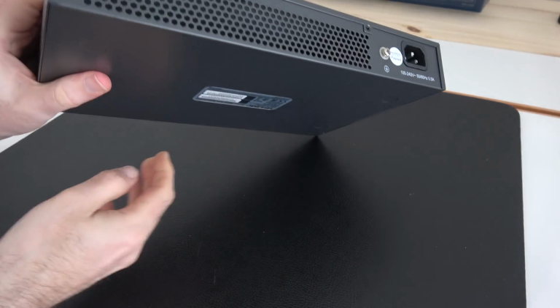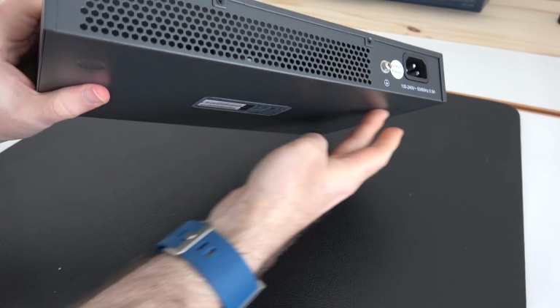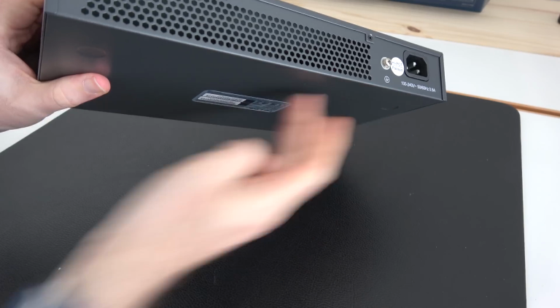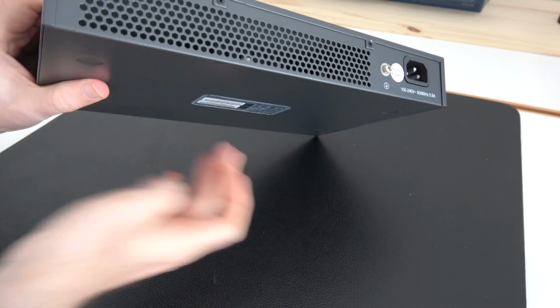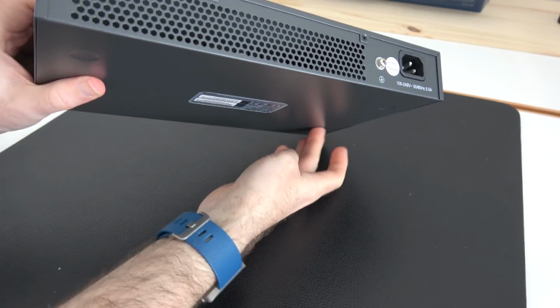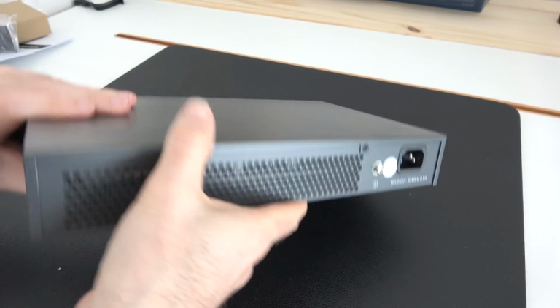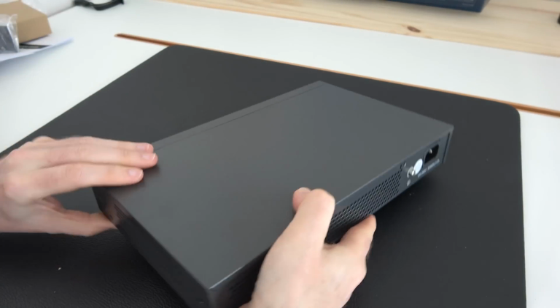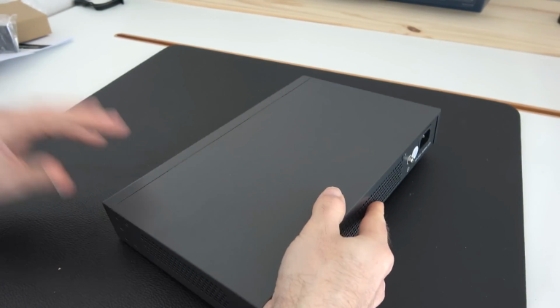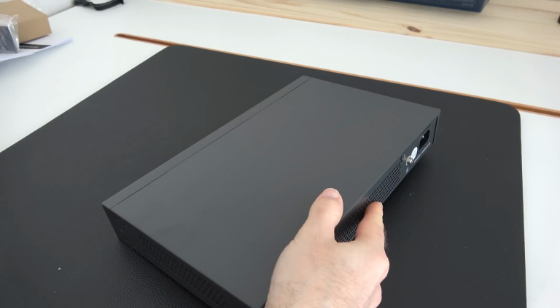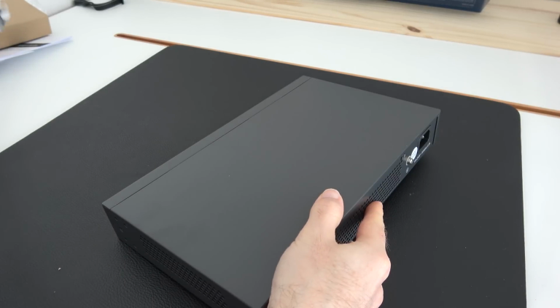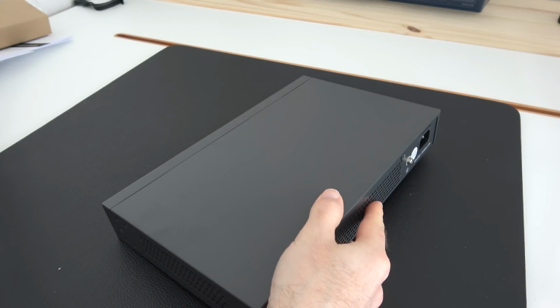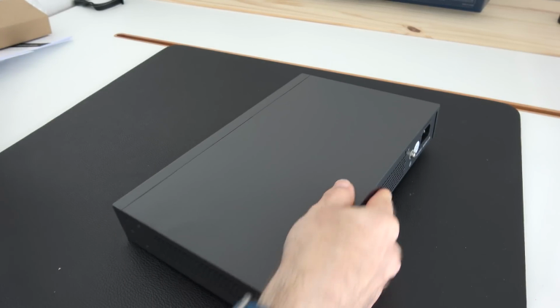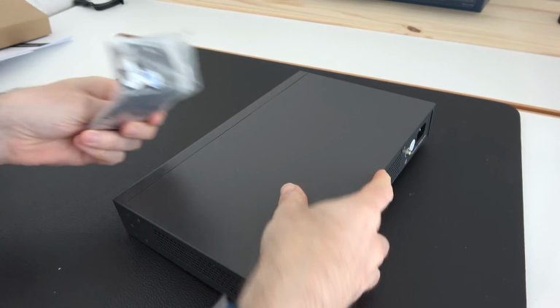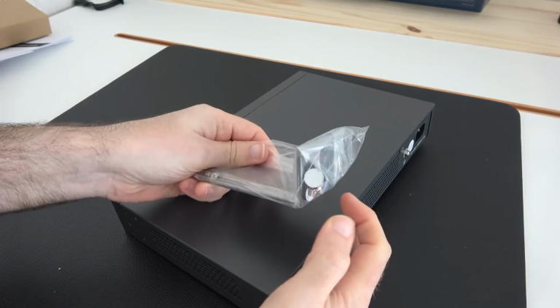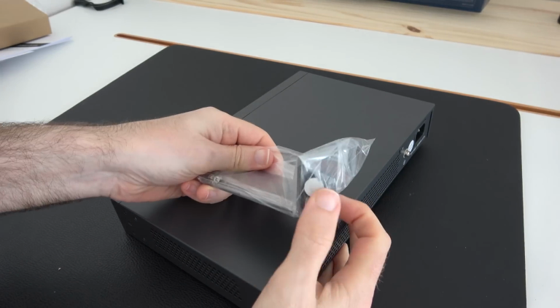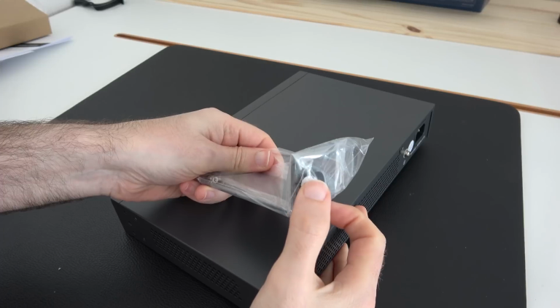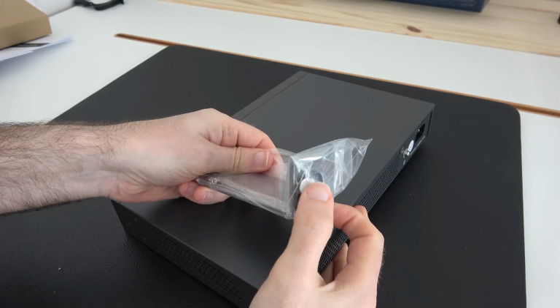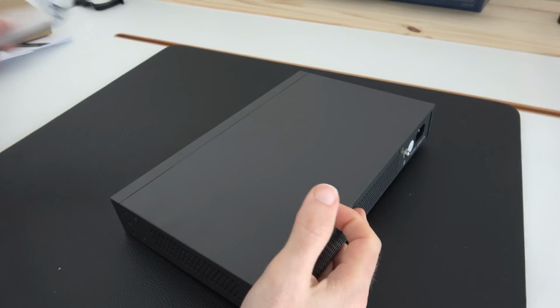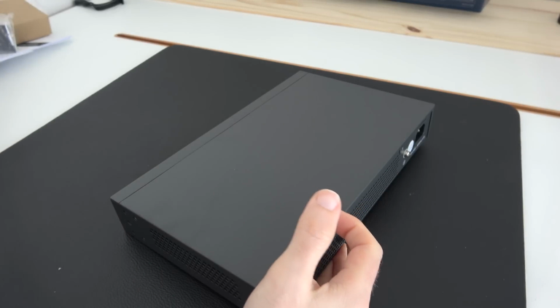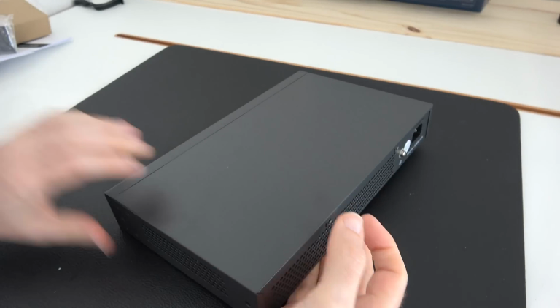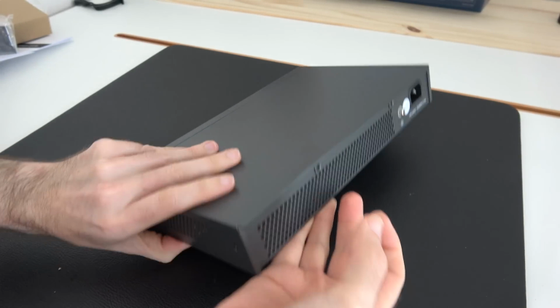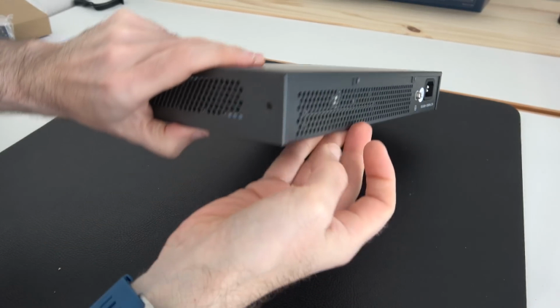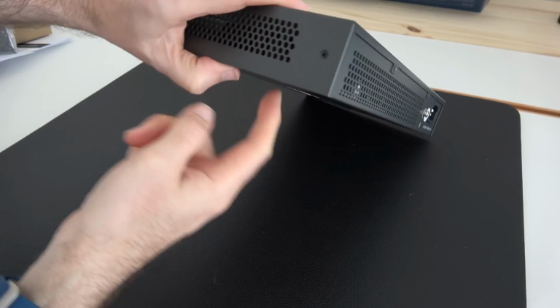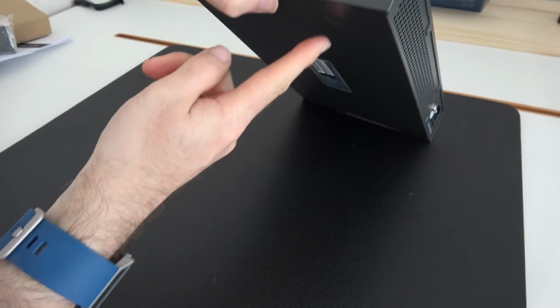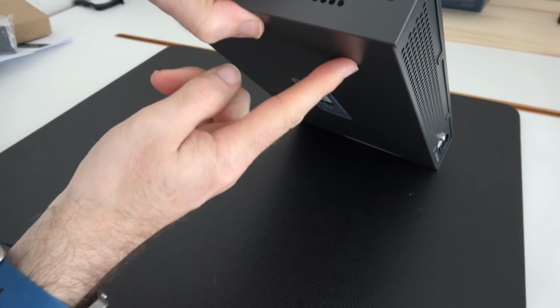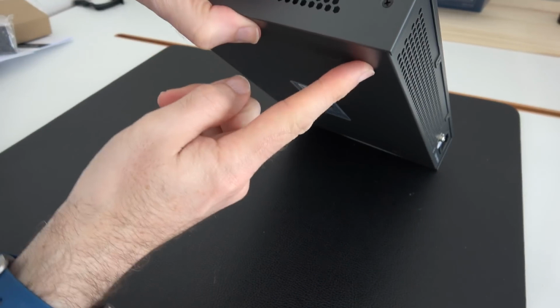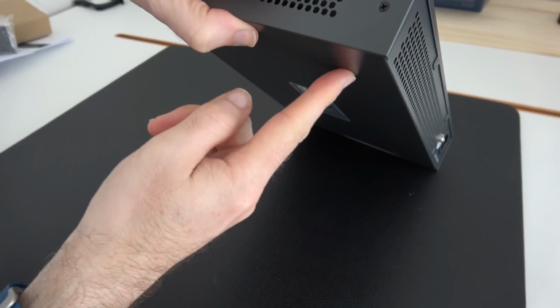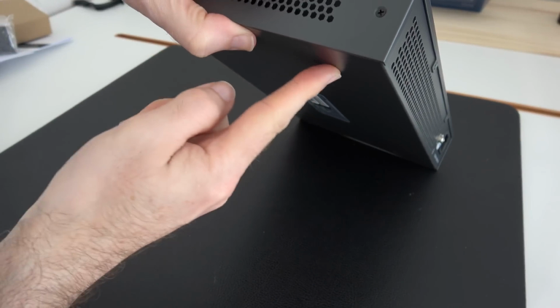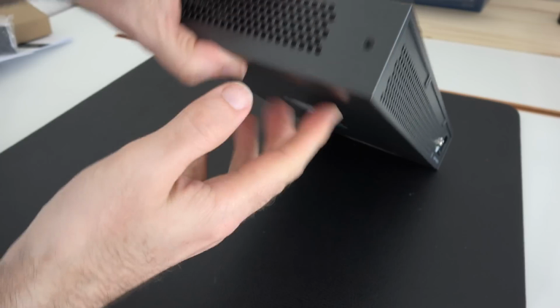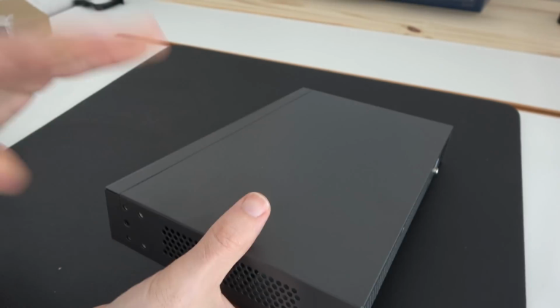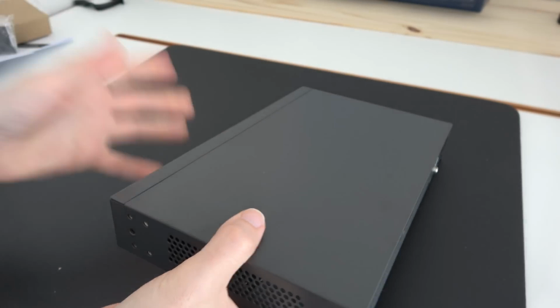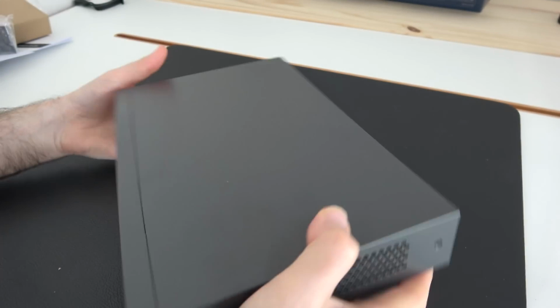On the bottom here we've got spaces for some rubber feet — I'm assuming they're in one of the bags somewhere. Yes they are — you do get some little rubberised feet. So if you're not rack mounting it you can install those little feet onto the base and then it's good to go.